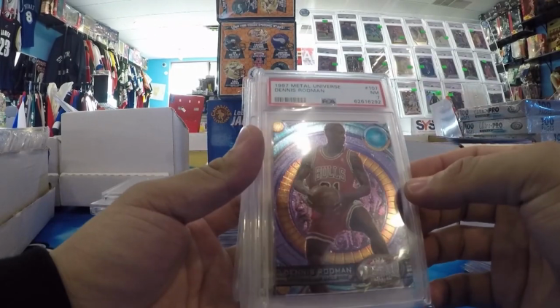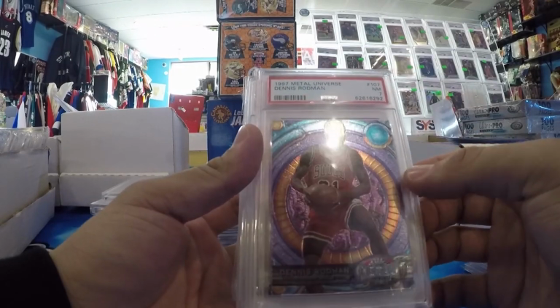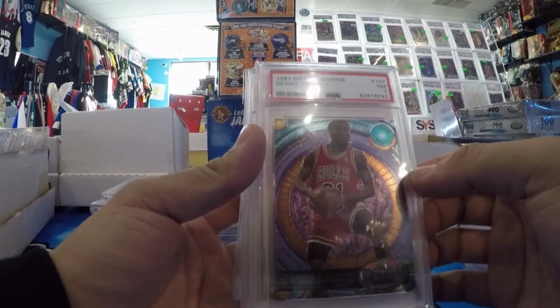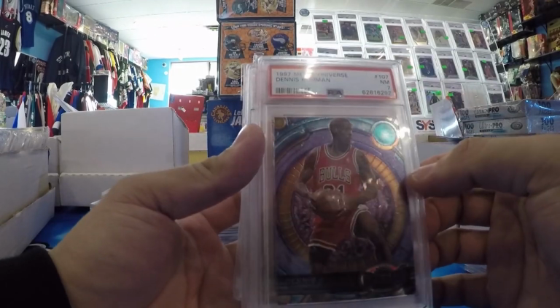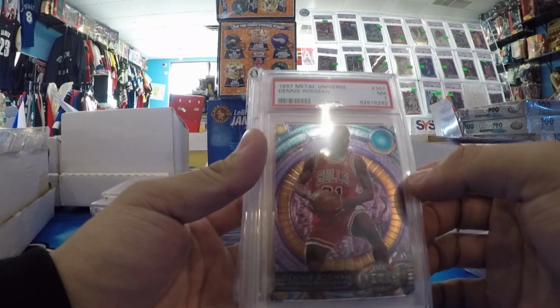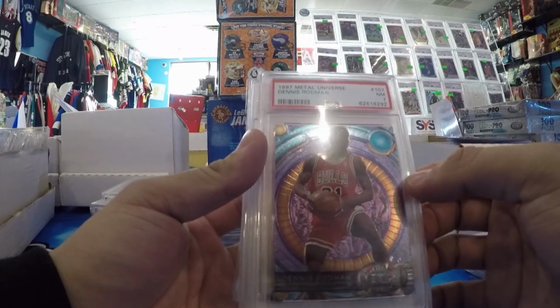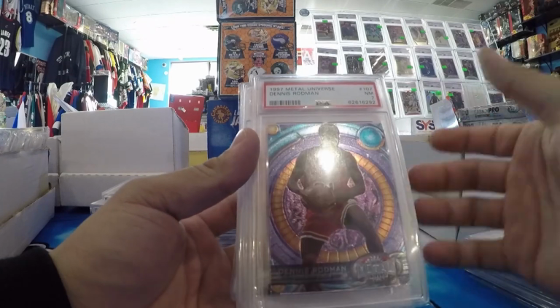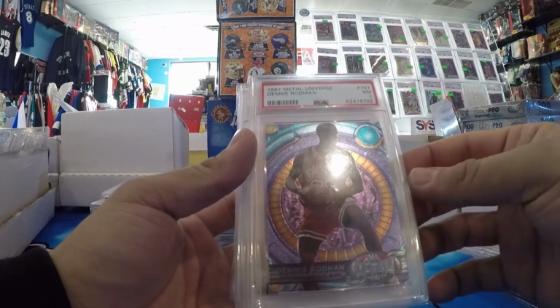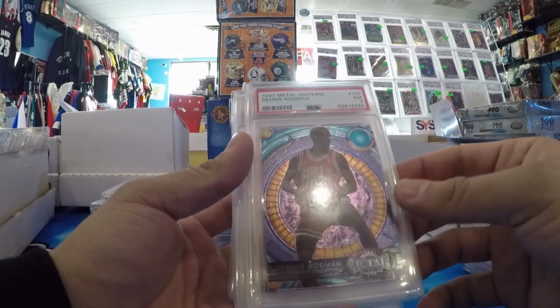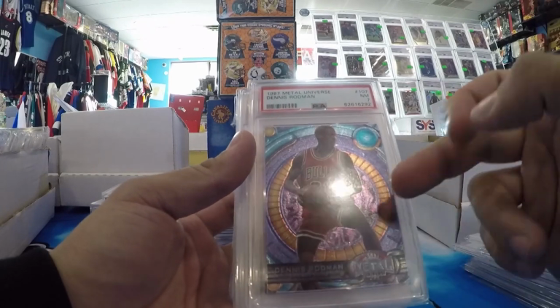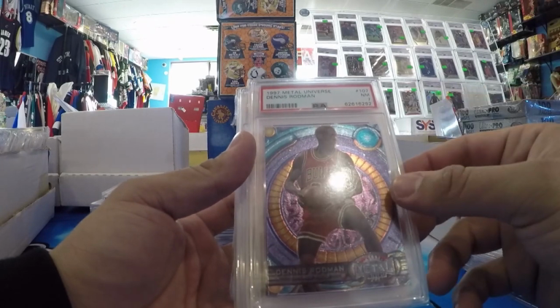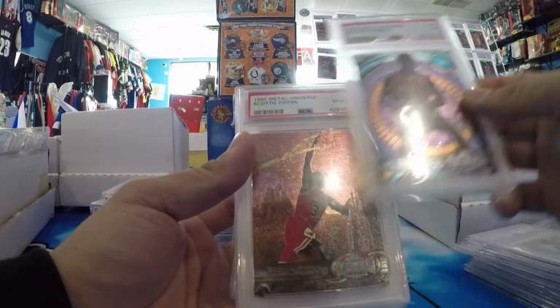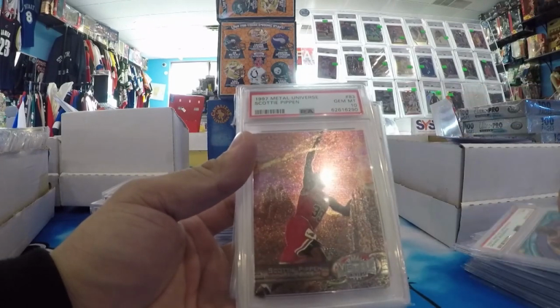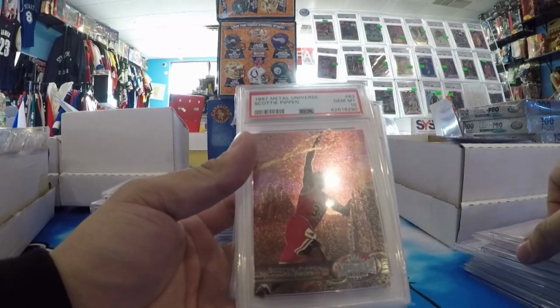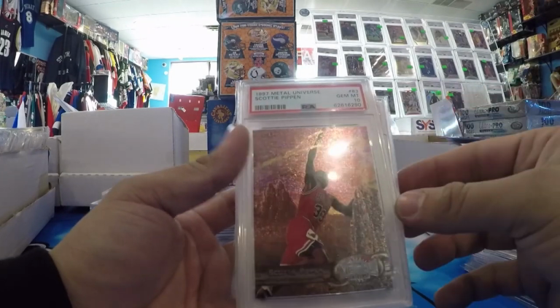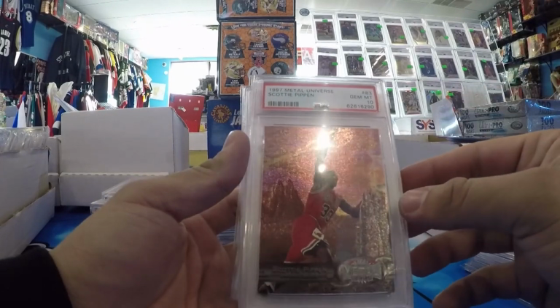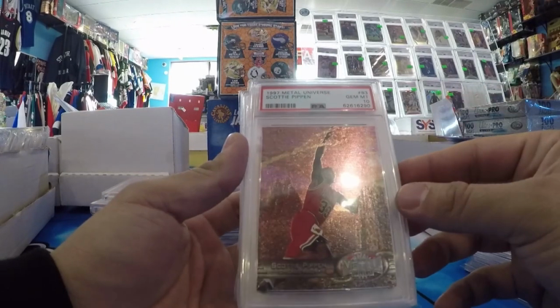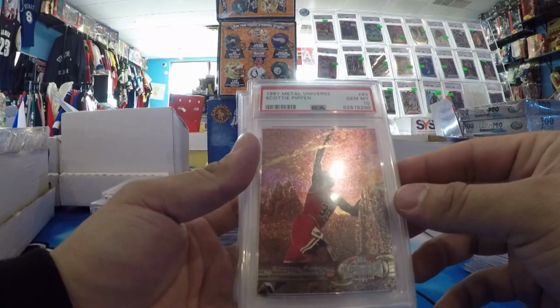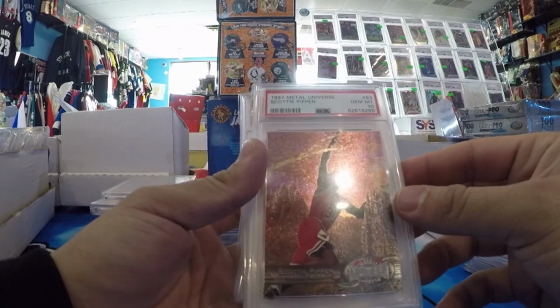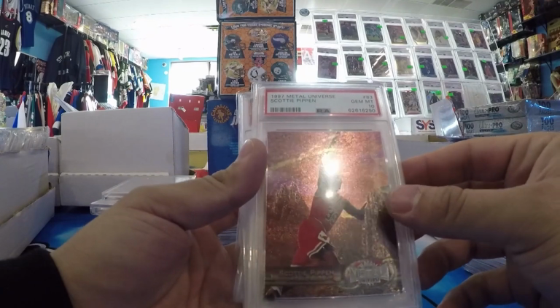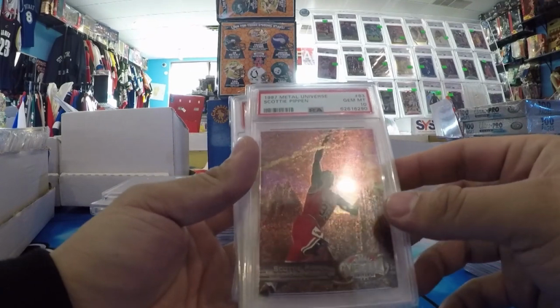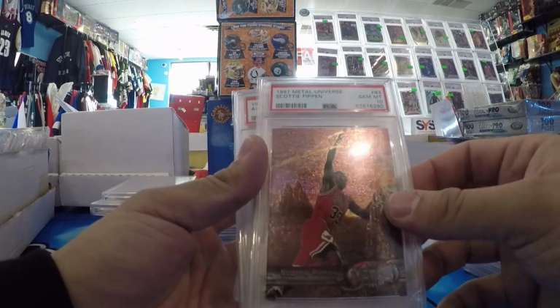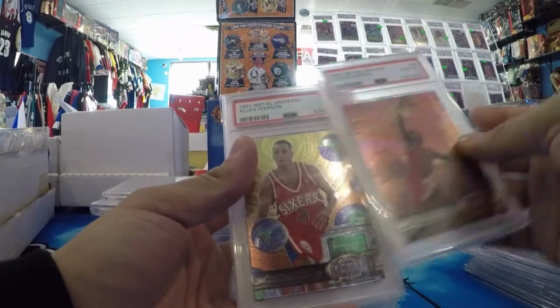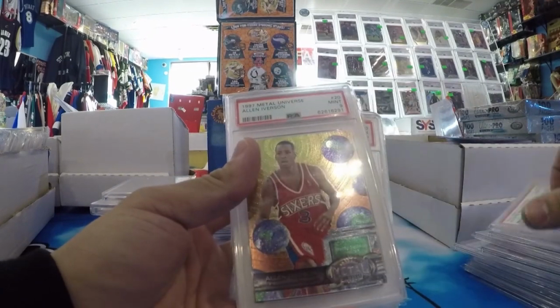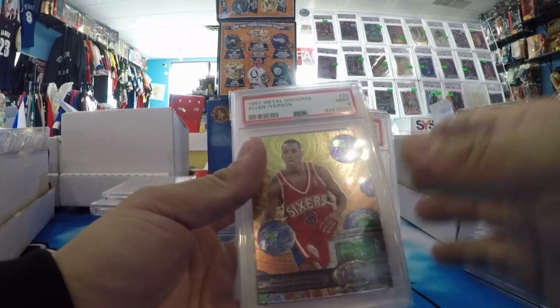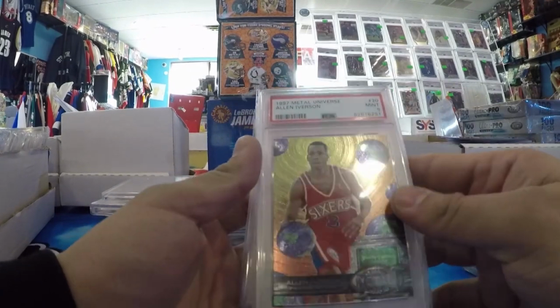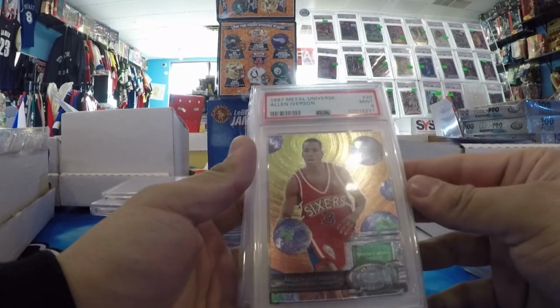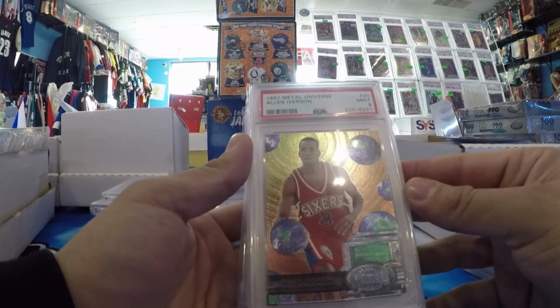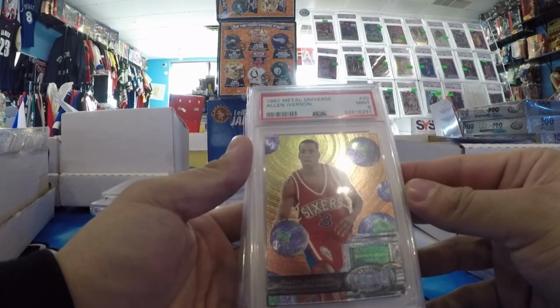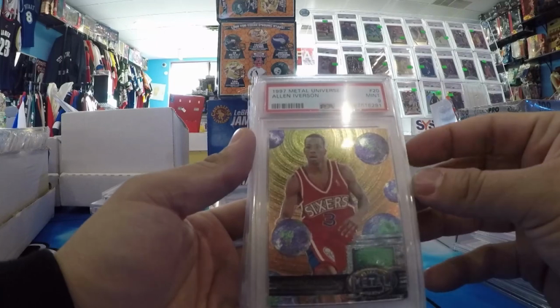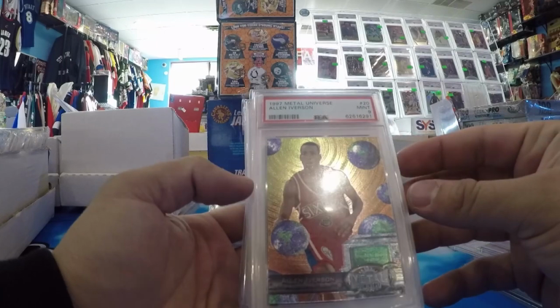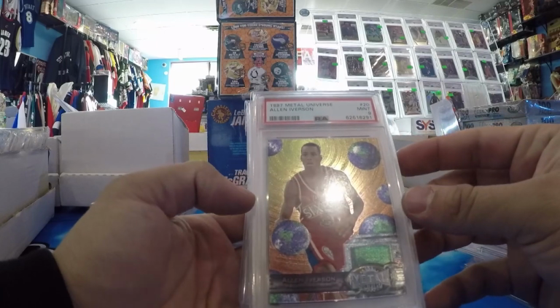'97 Metal Dennis Rodman — obviously a very beautiful card. It's only a 7, but I'm going to keep that. That's dope. Scottie Pippen PSA 10 Metal. Wait until you see who else I have in a 10. '97 Metal Iverson Rookie, PSA 9. Another nice one.